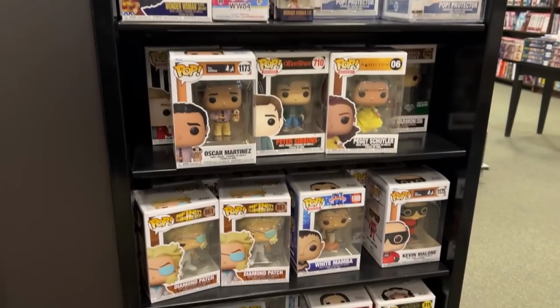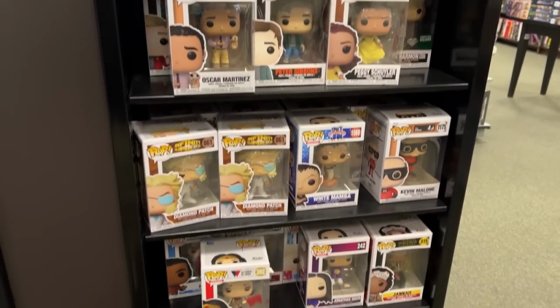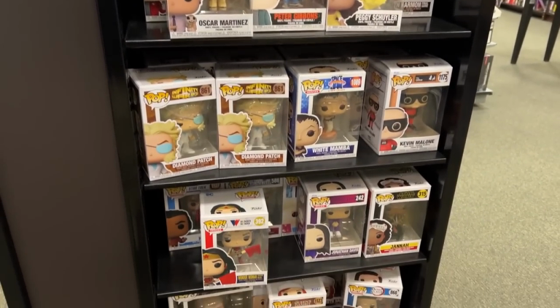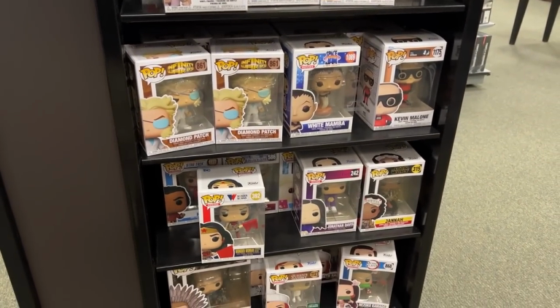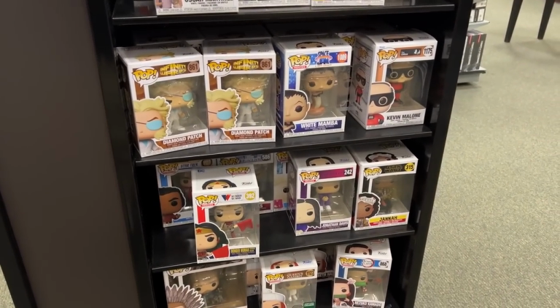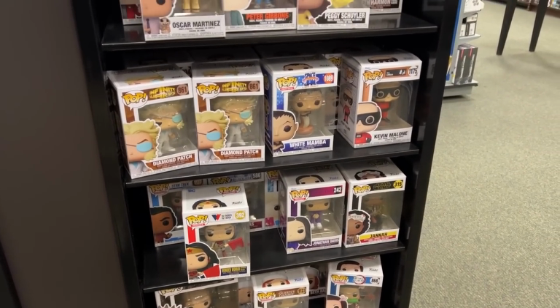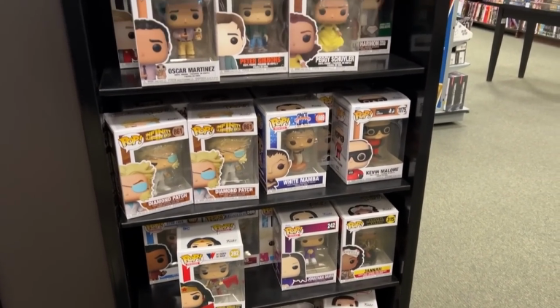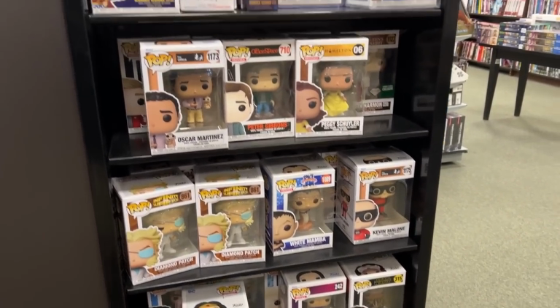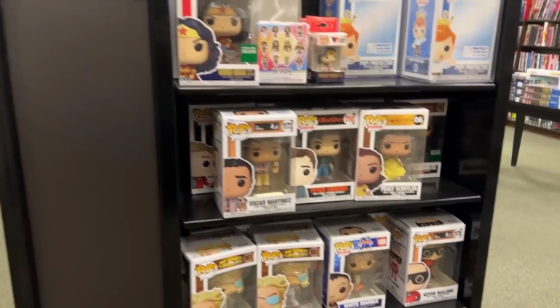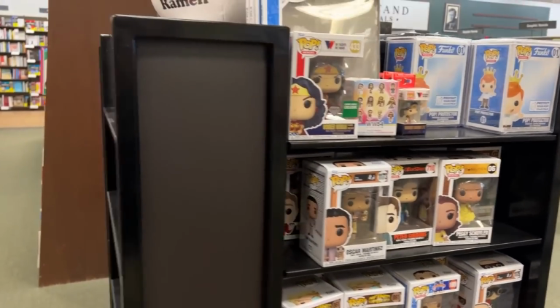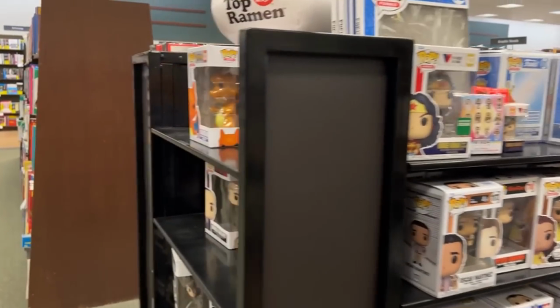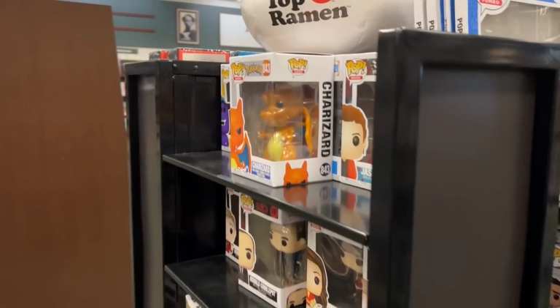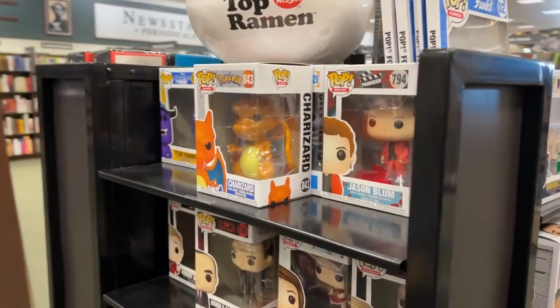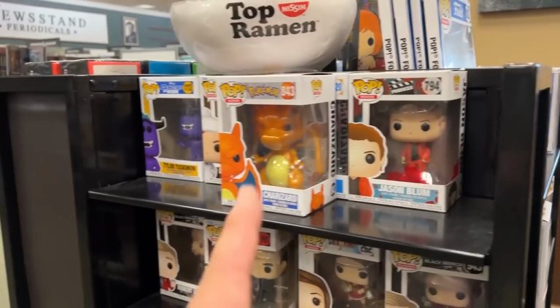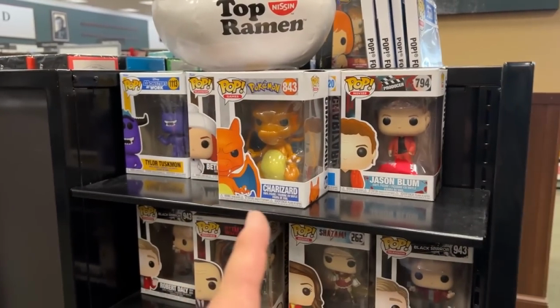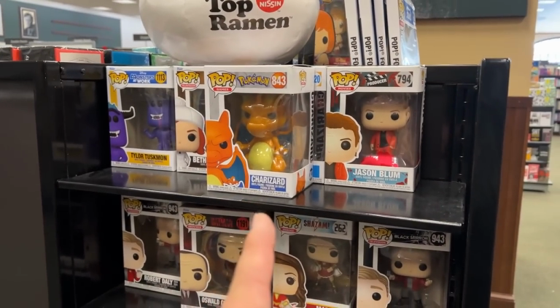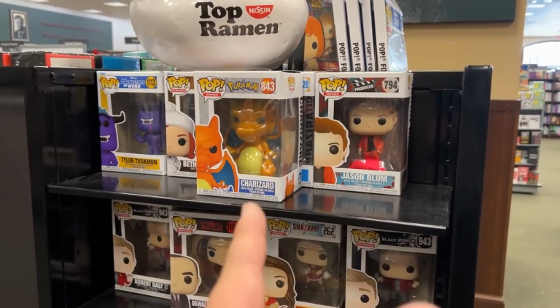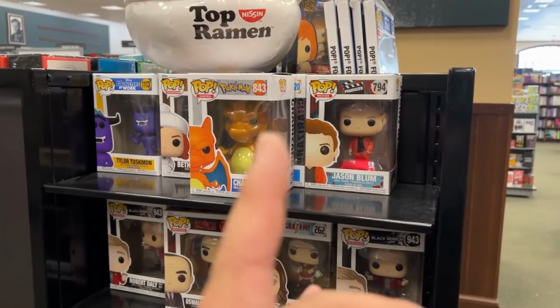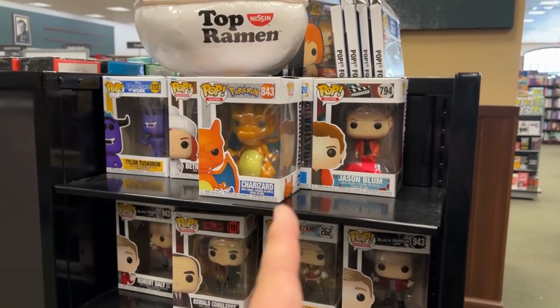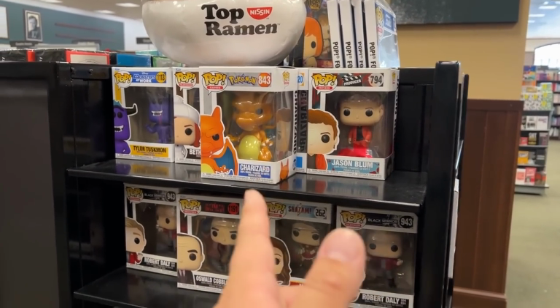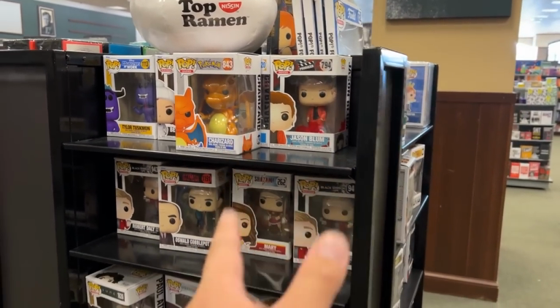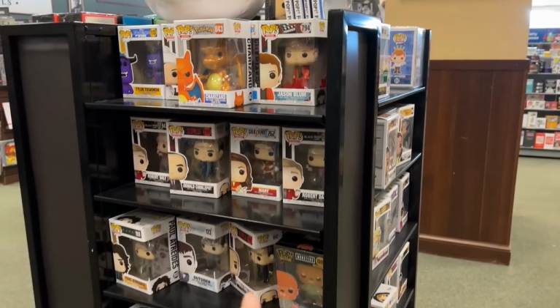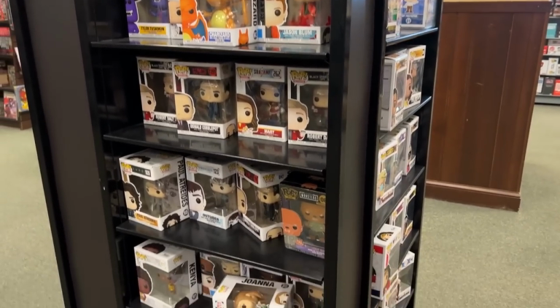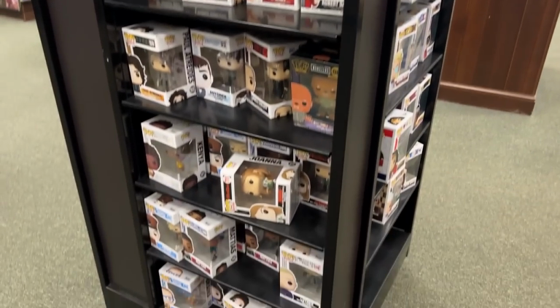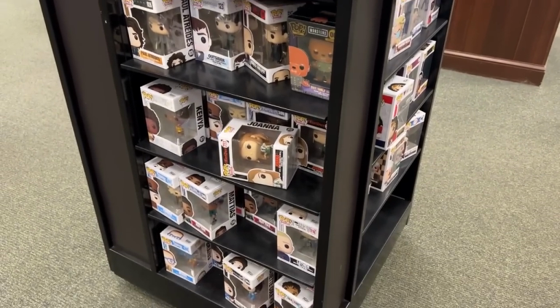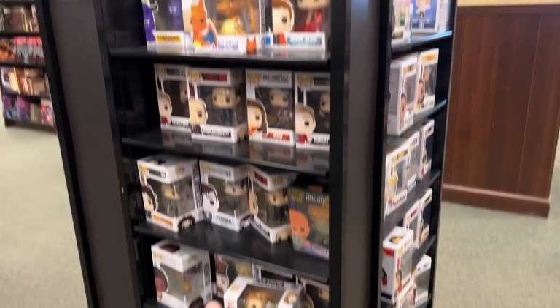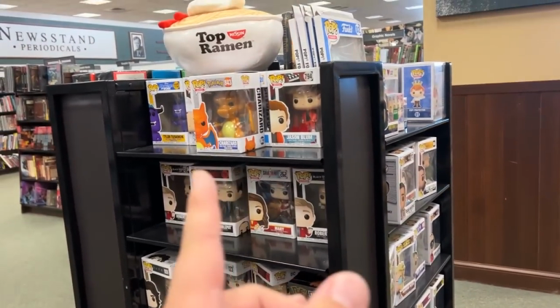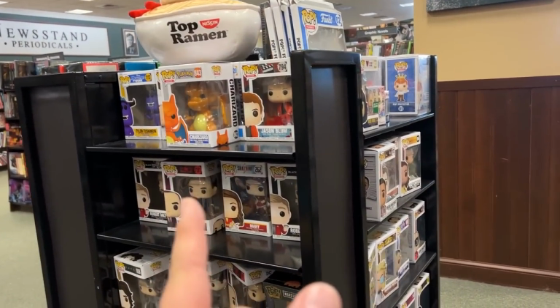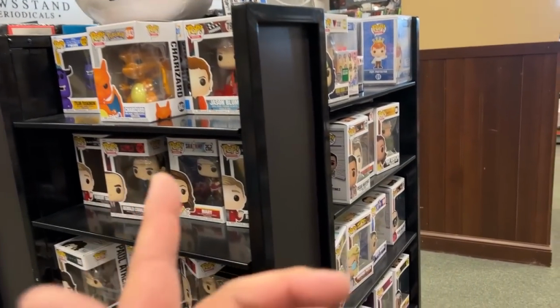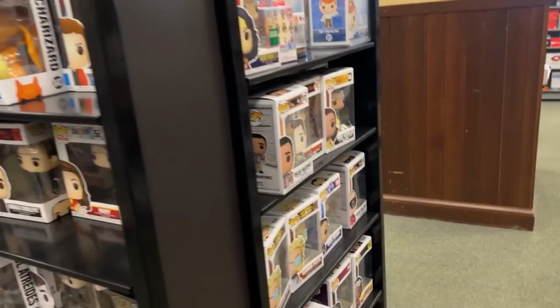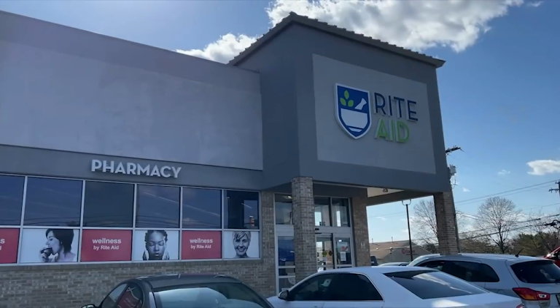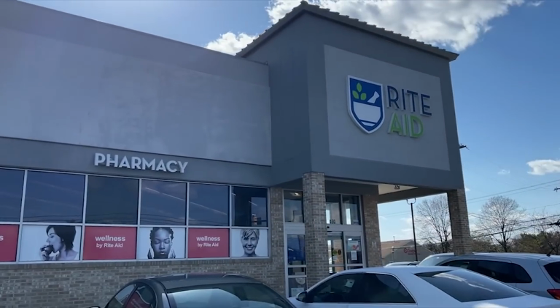To the back of Barnes & Noble — if you guys didn't know, they do have pop figures back here. Look what I just found right here — a Charizard. I already have one so I'm gonna leave it for the next collector. But yeah, there's nothing else here that I want, so let's head out. Let's check out Rite Aid.